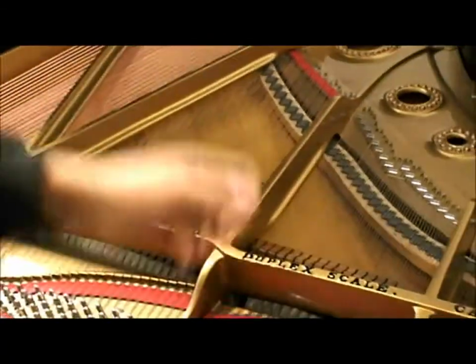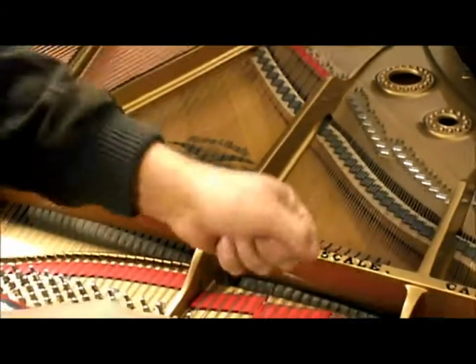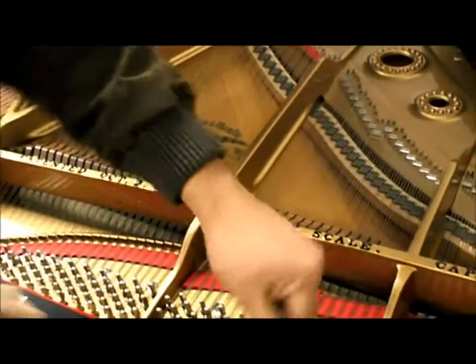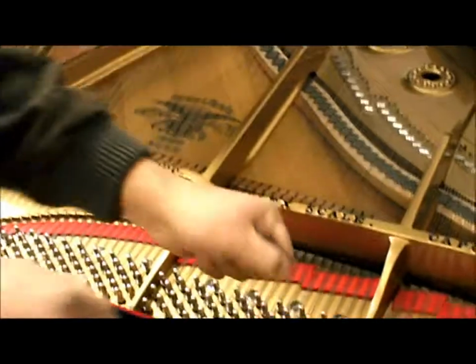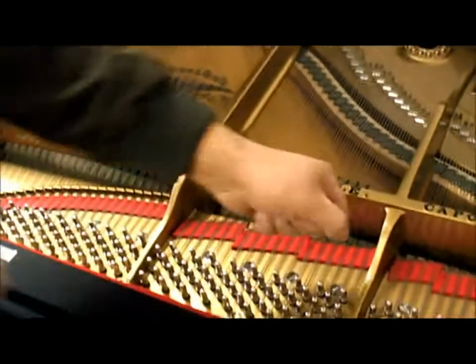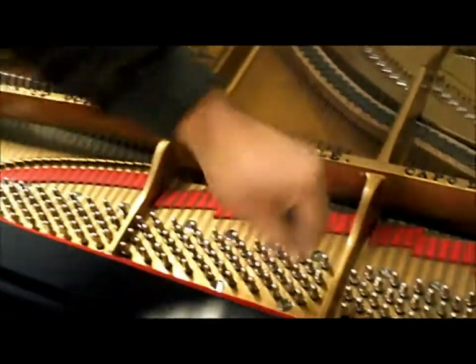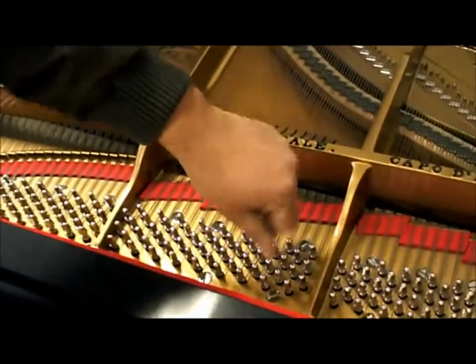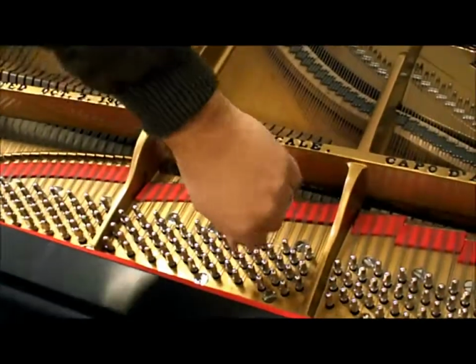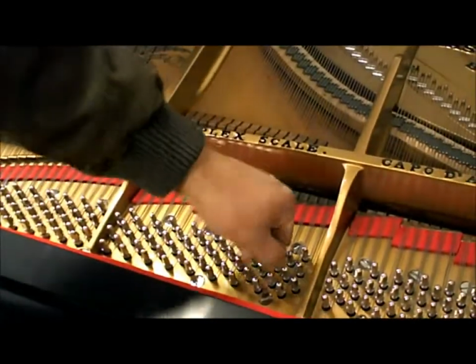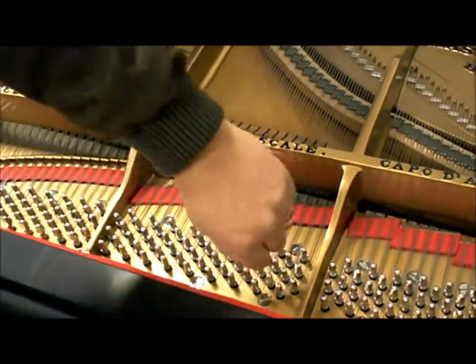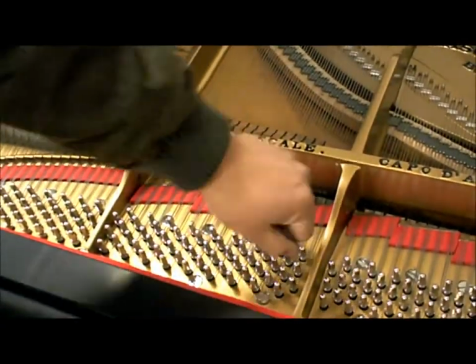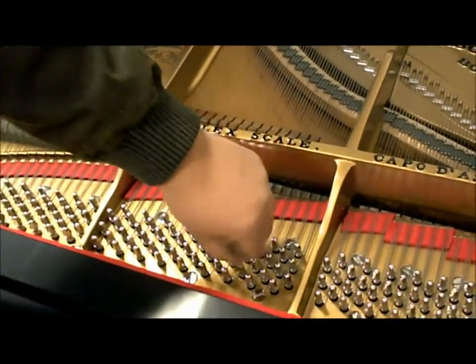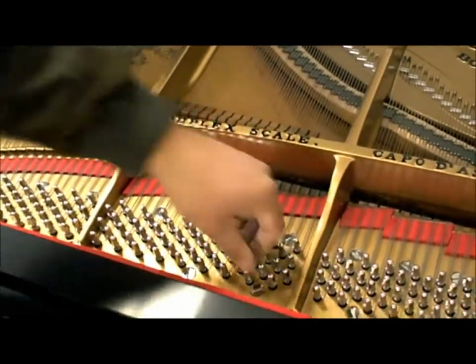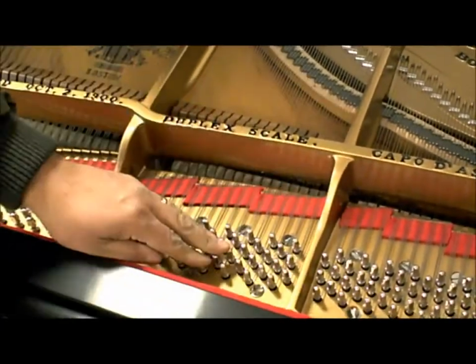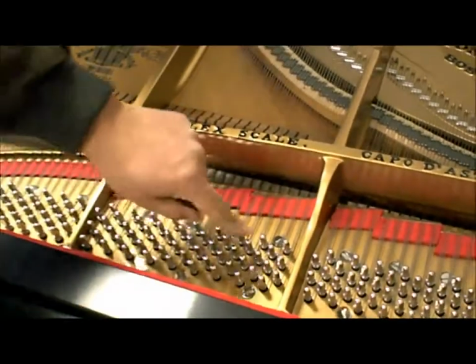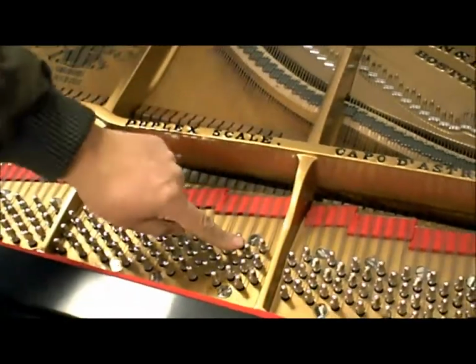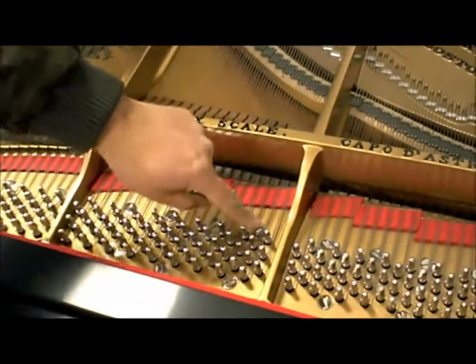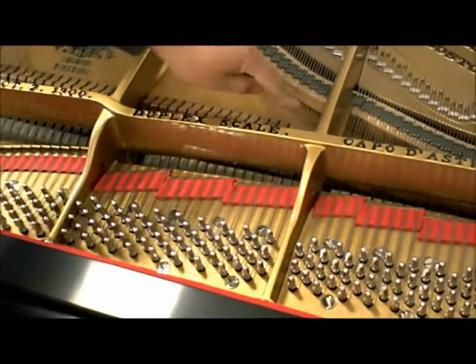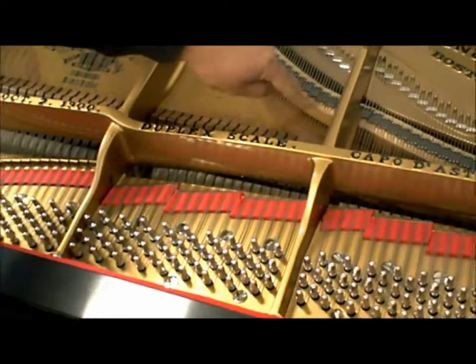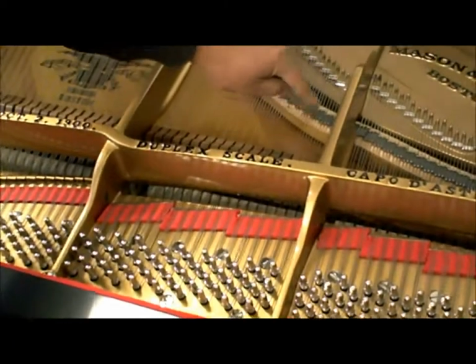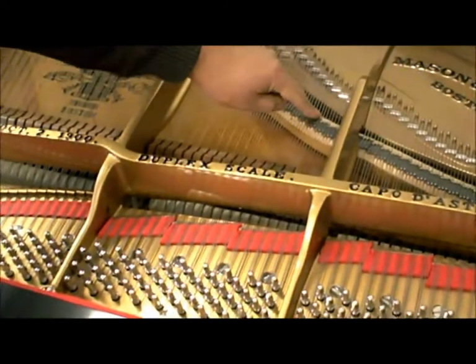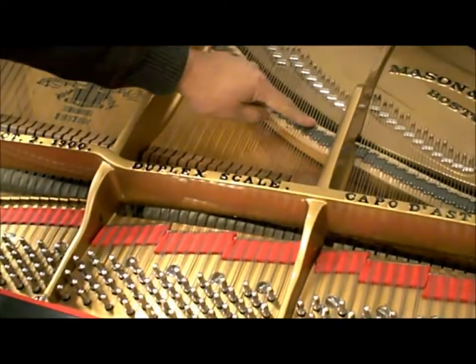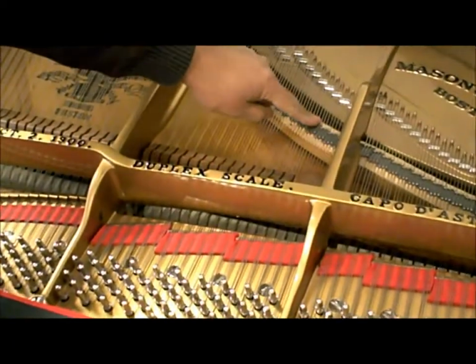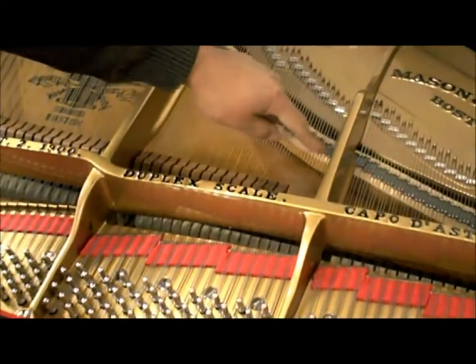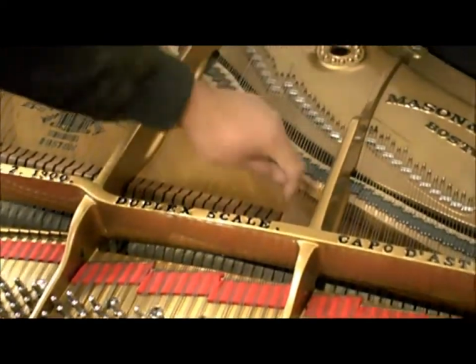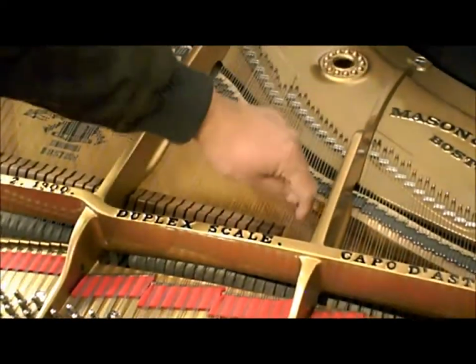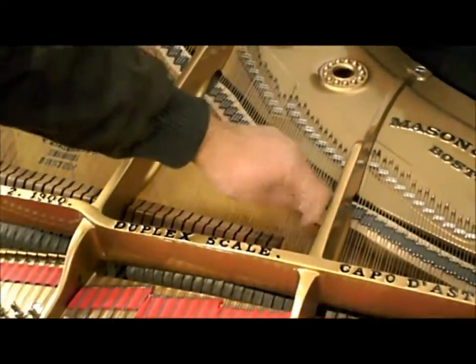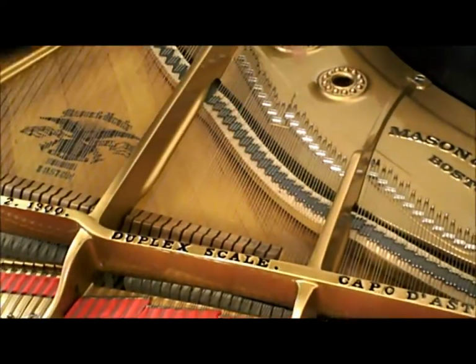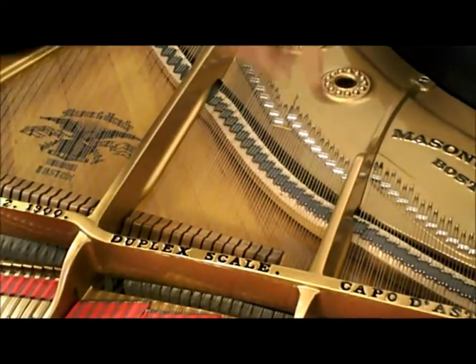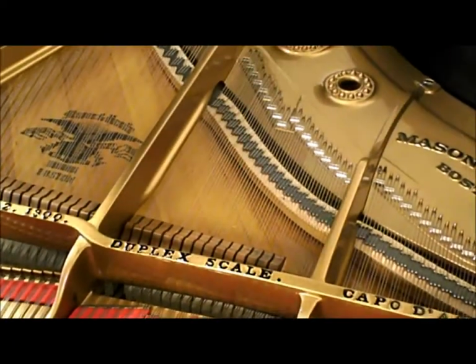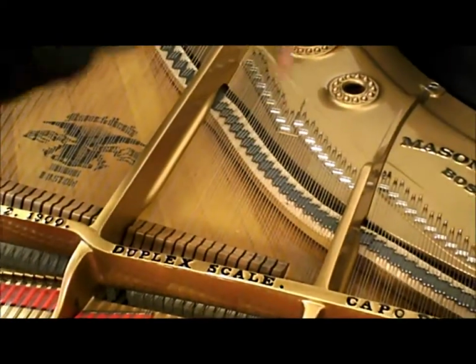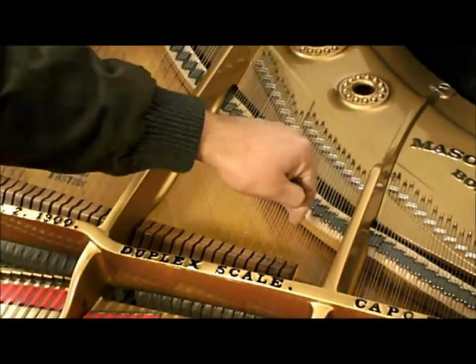The tuning hammer is put on there and then the pitch is changed. I'll show you that on the other piano. These are the tuning pins and the strings — they pass over this bridge.